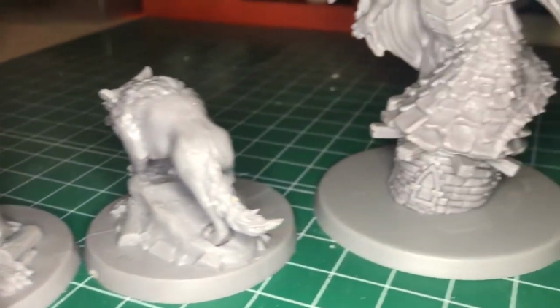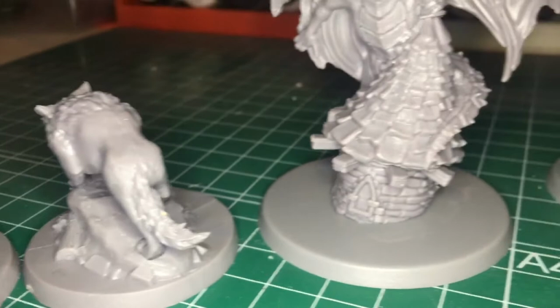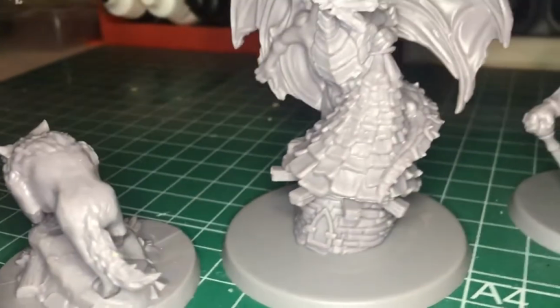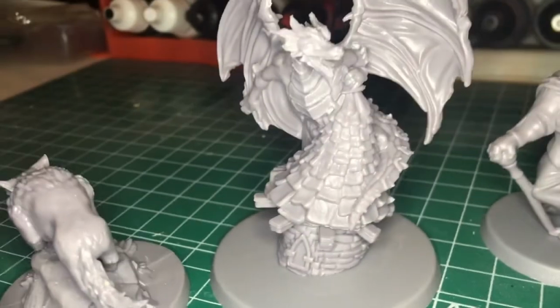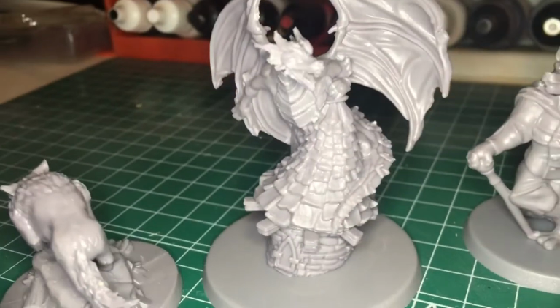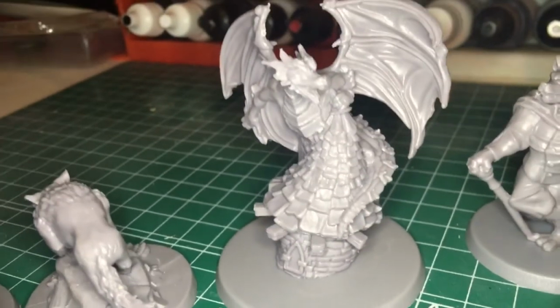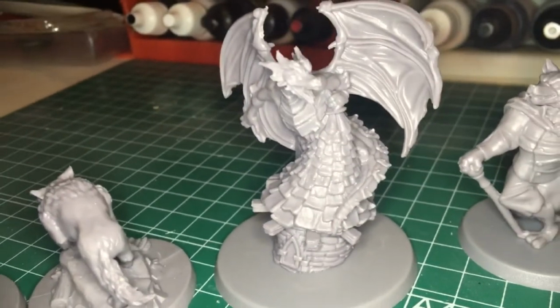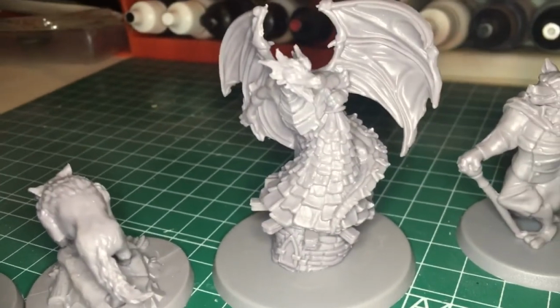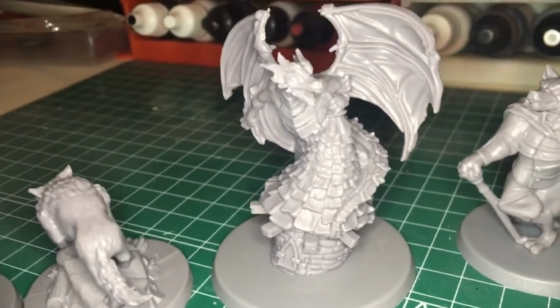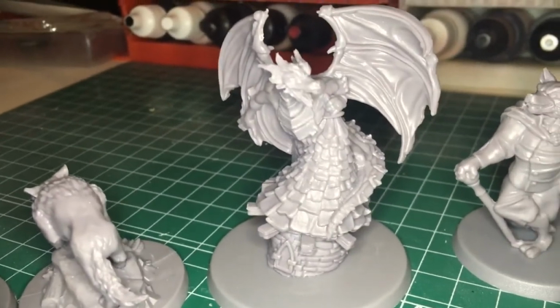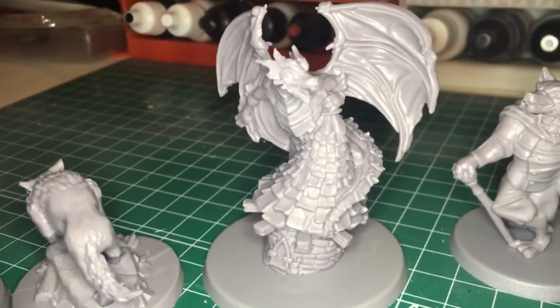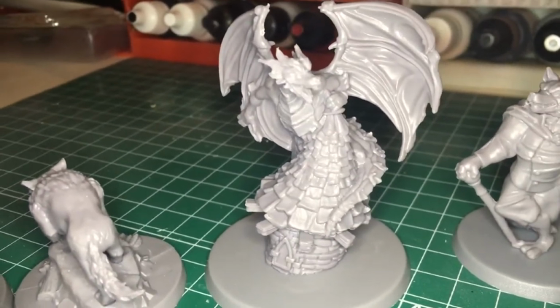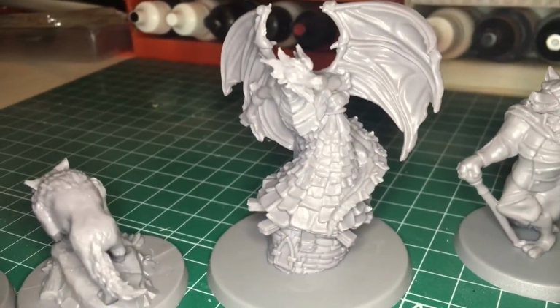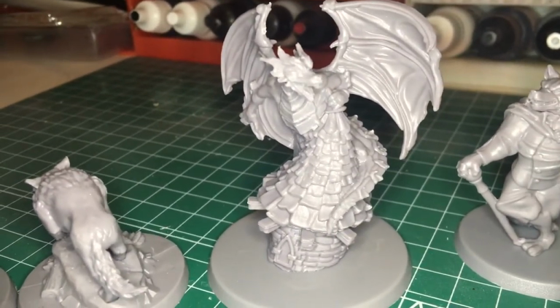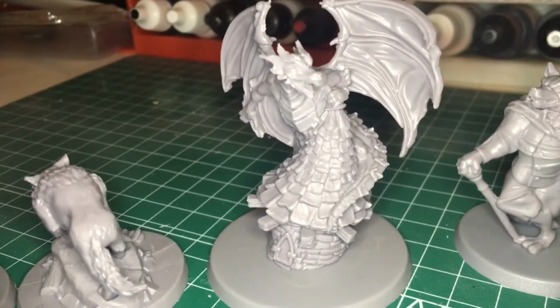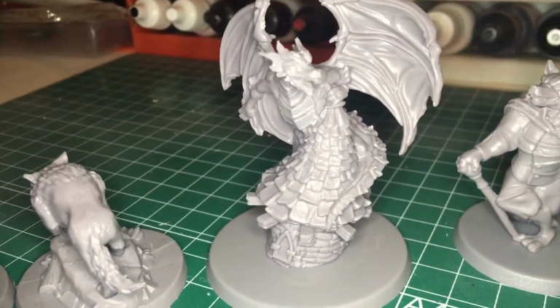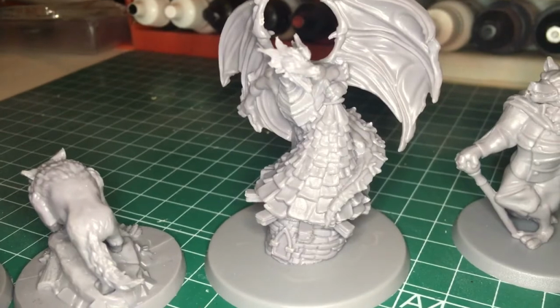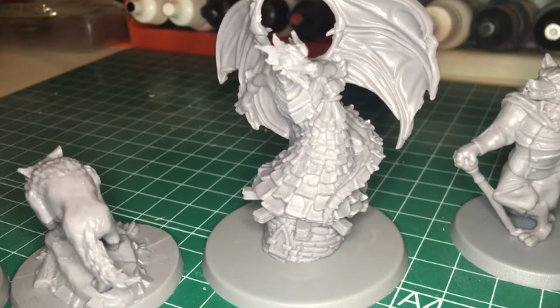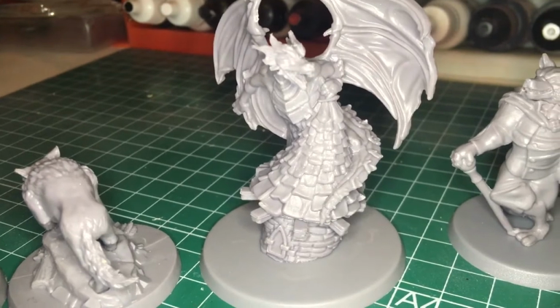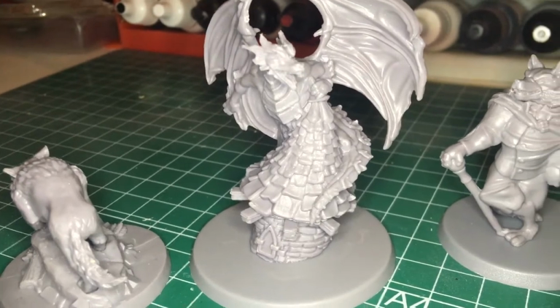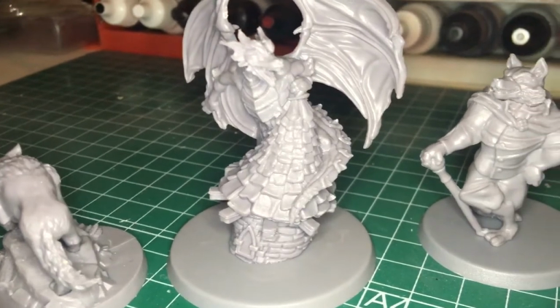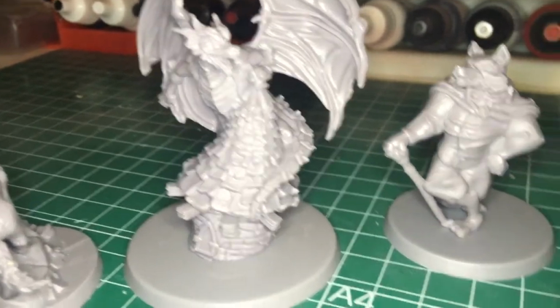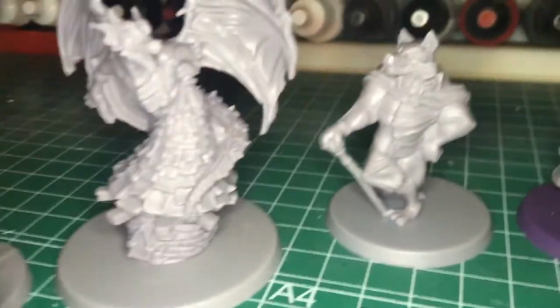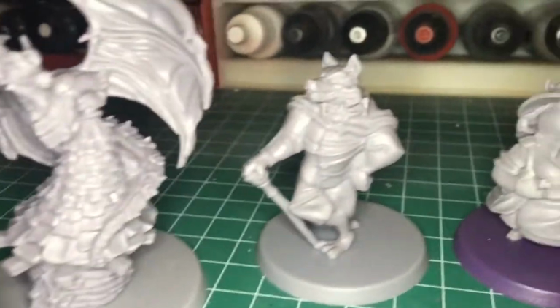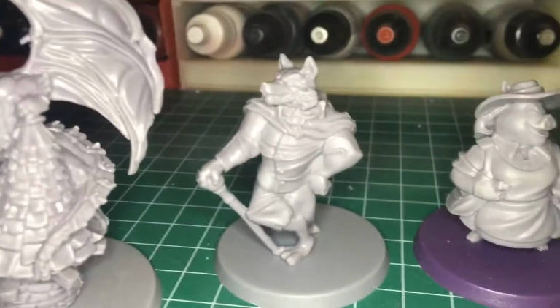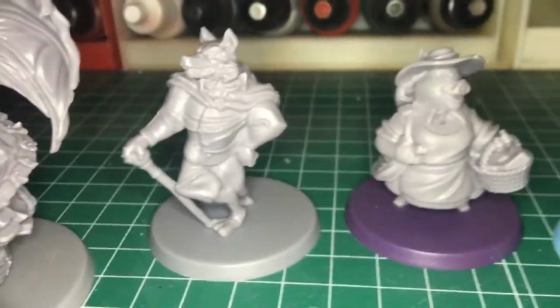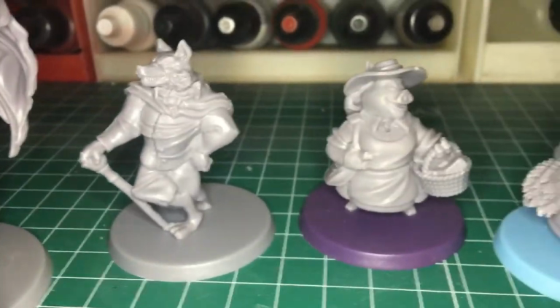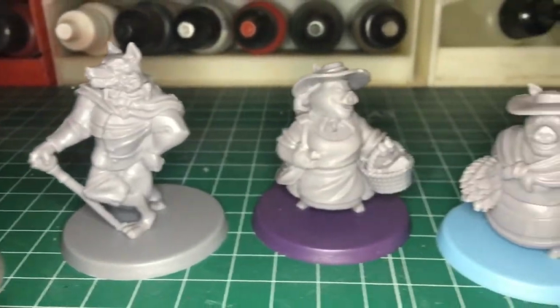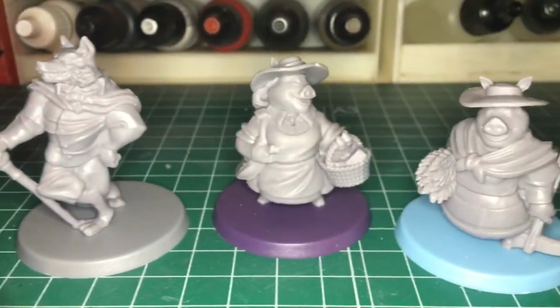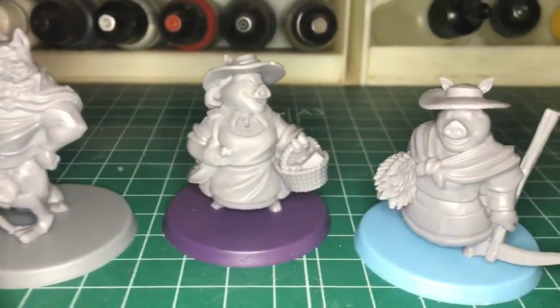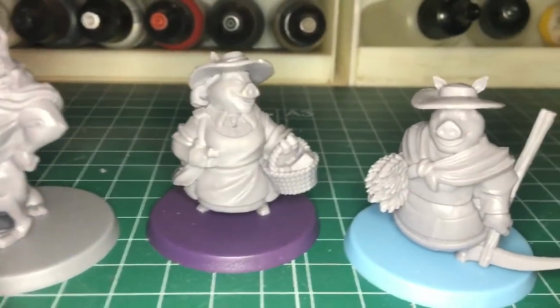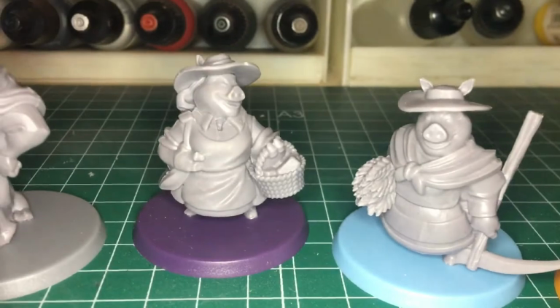My favorite one is probably this dragon in this shack, and here is the wolf and the pig.